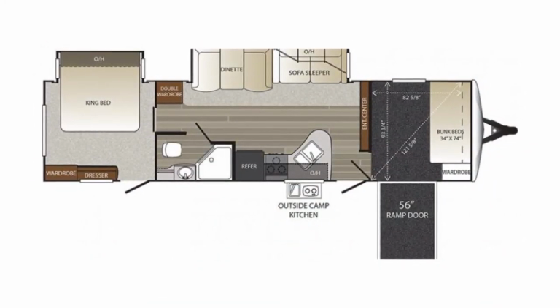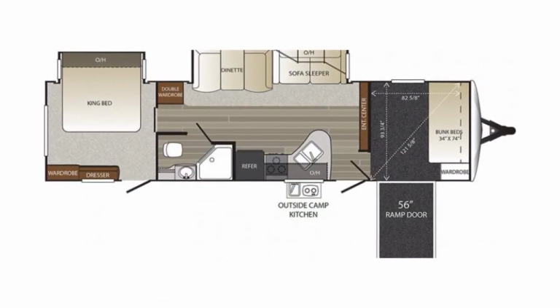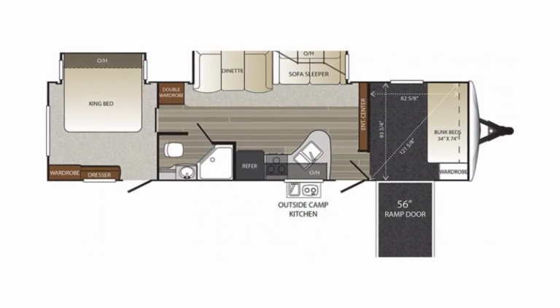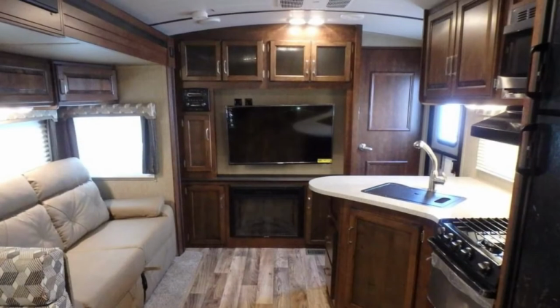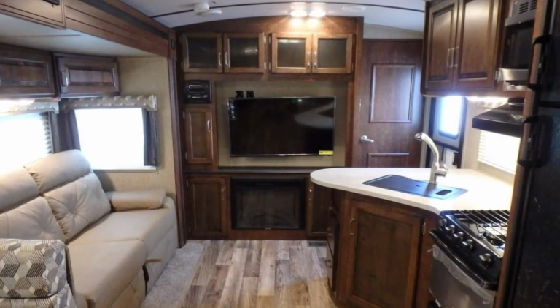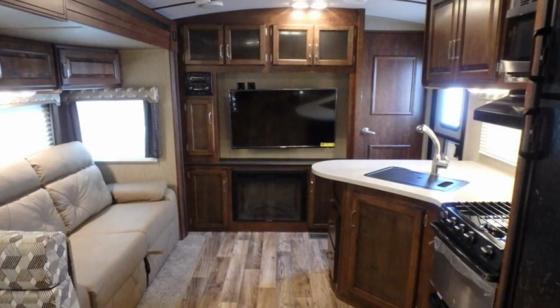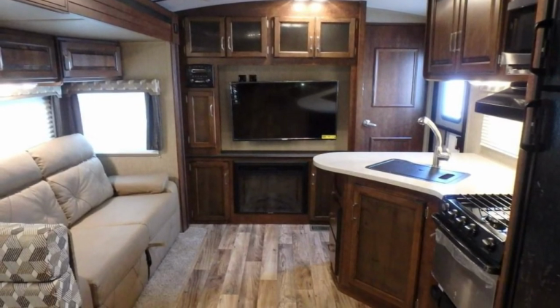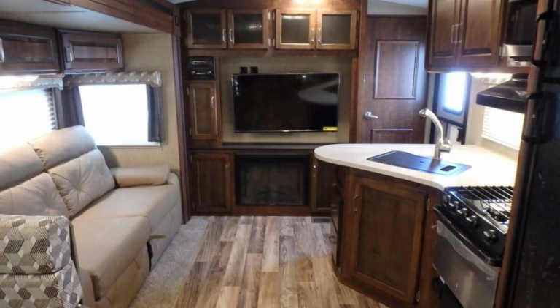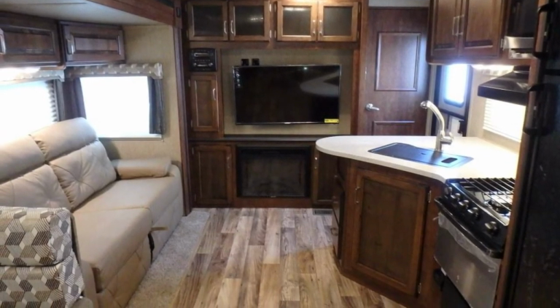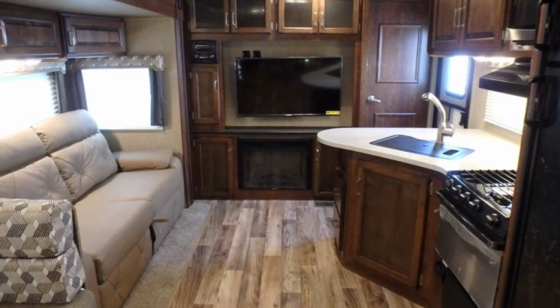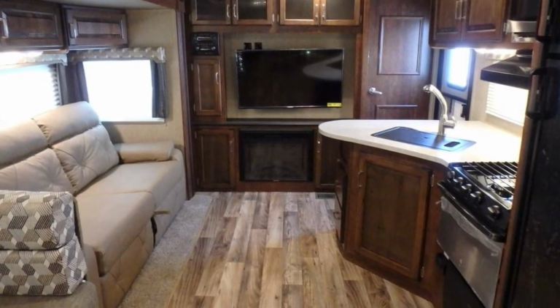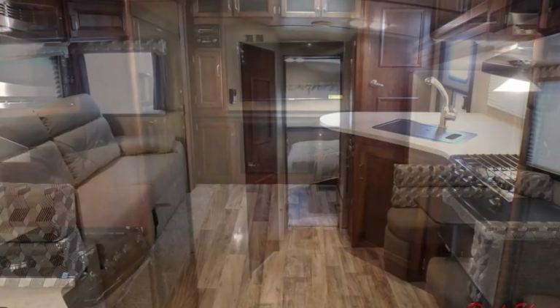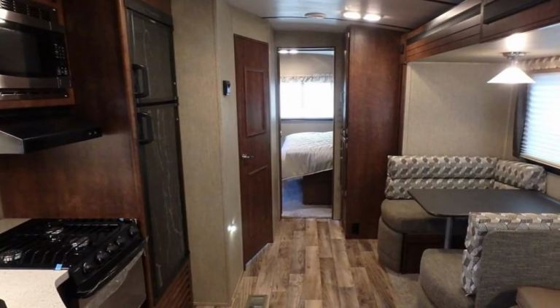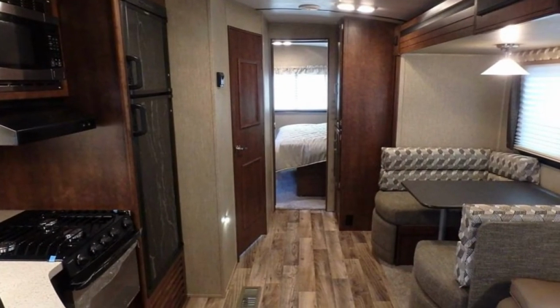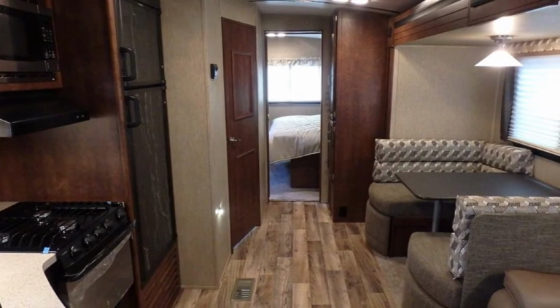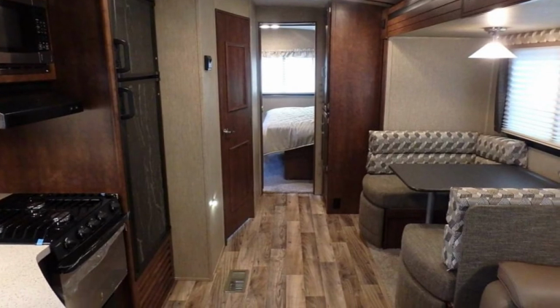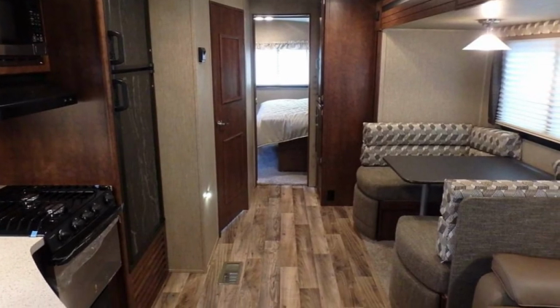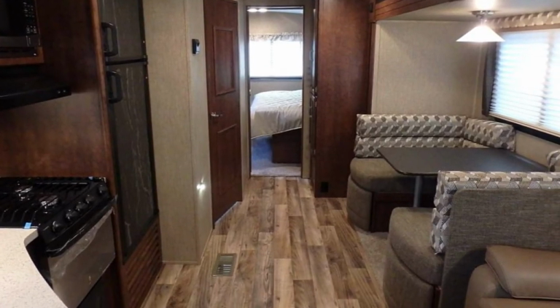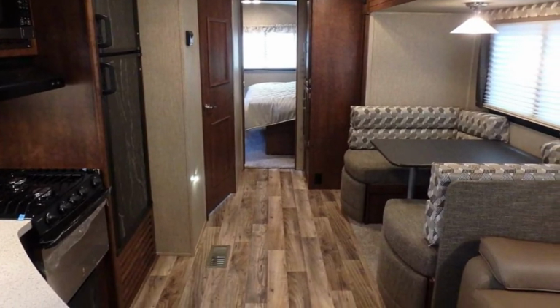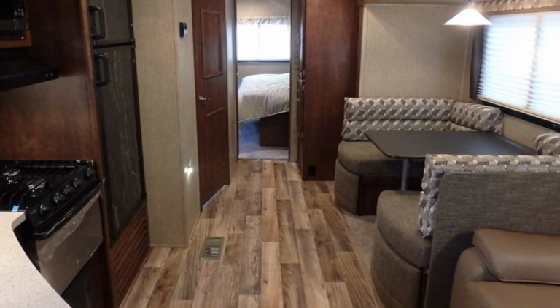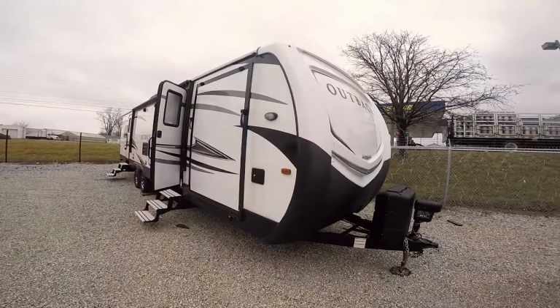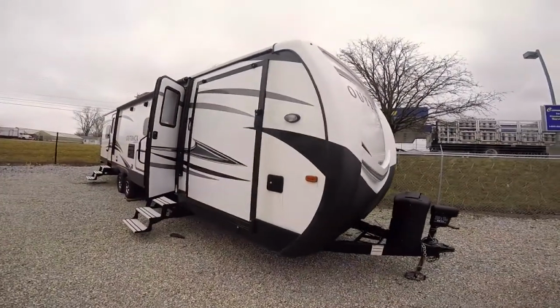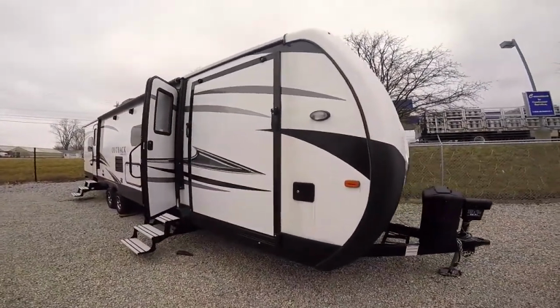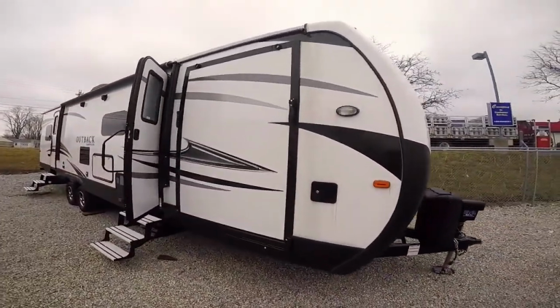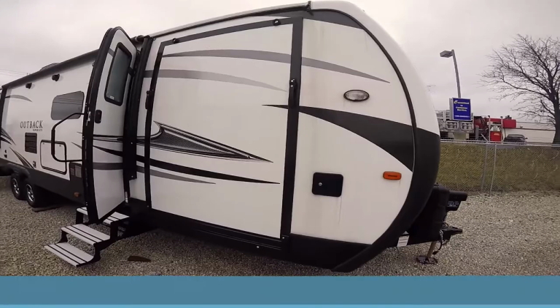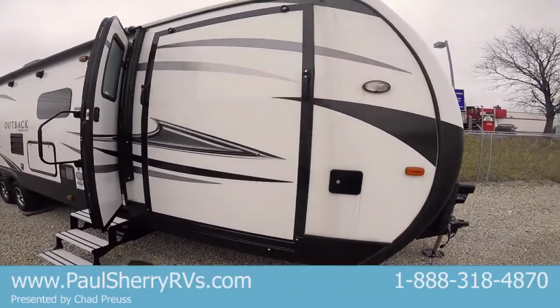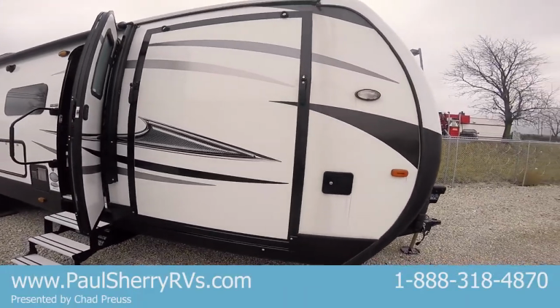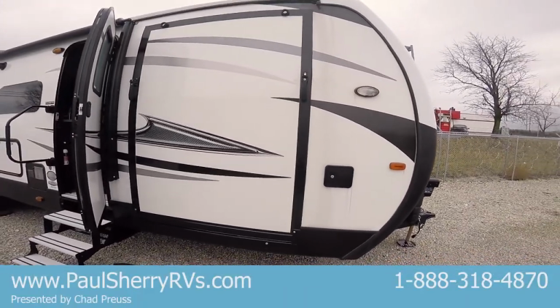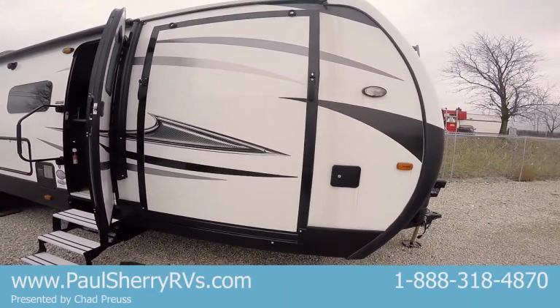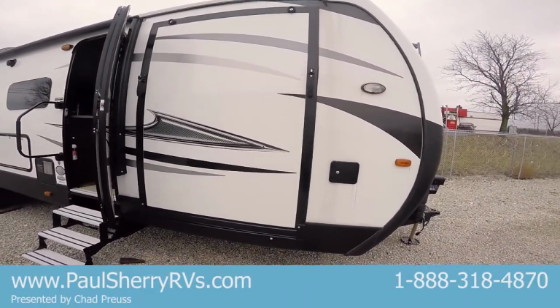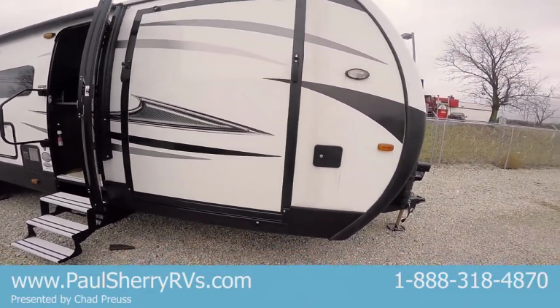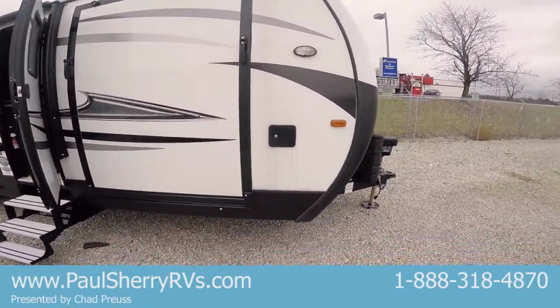This is a 324CG. This trailer weighs a little over 8,000 pounds and it's a mini toy hauler. Notice here that's a ramp door that will come down so you can fit a small golf cart, four-wheeler, or motorcycle in there.